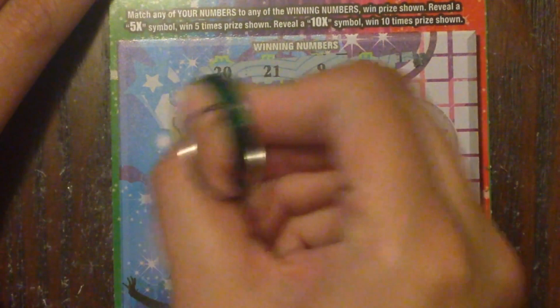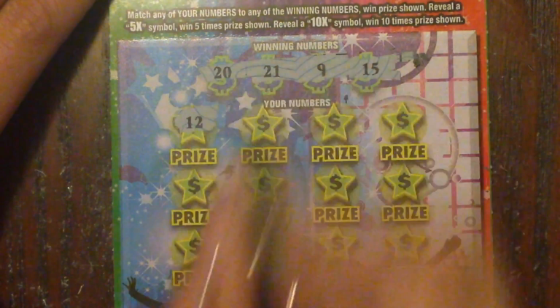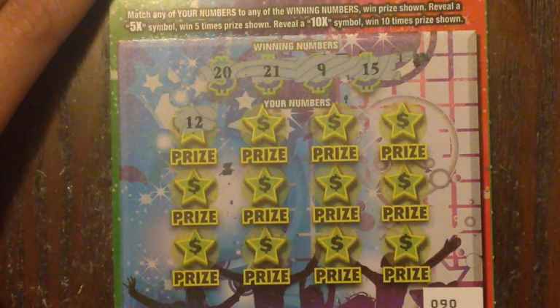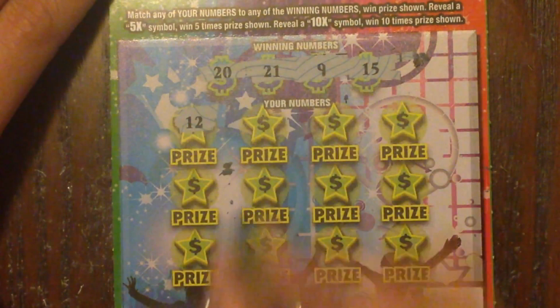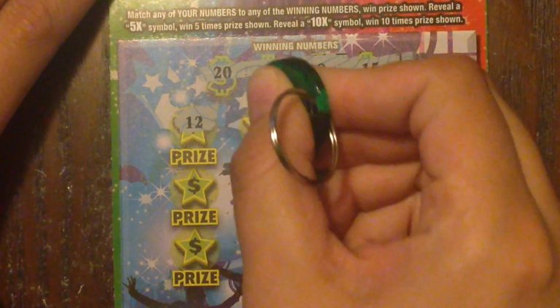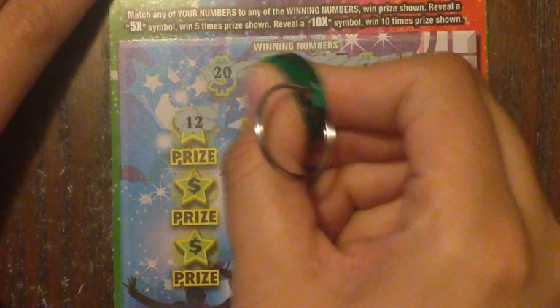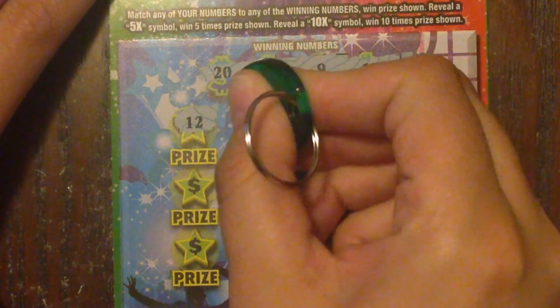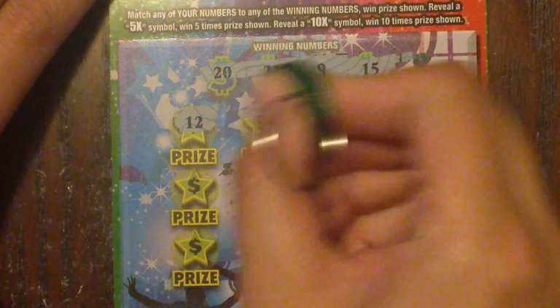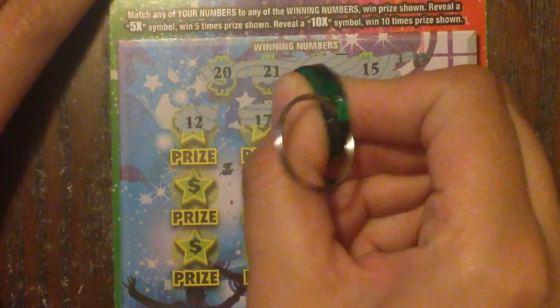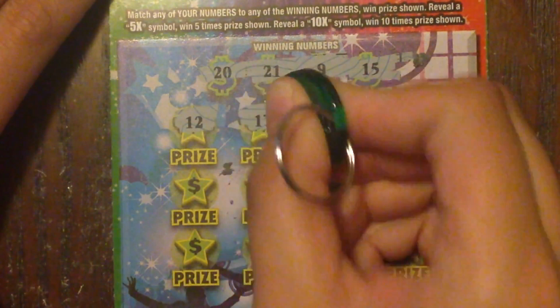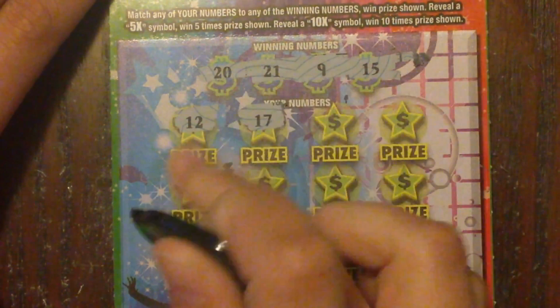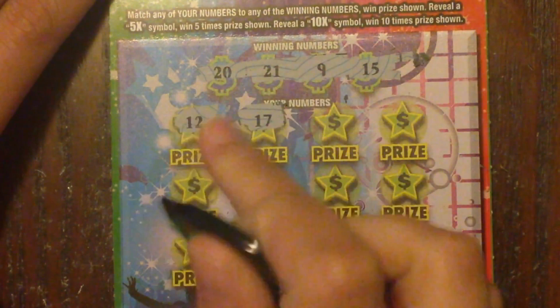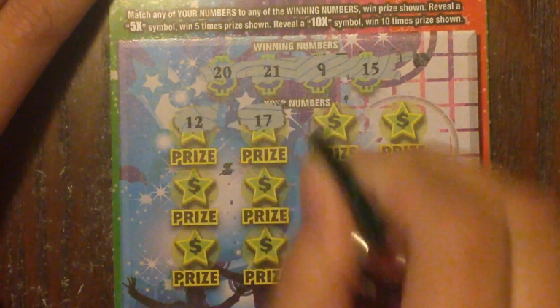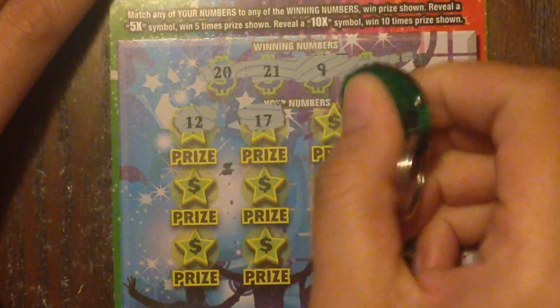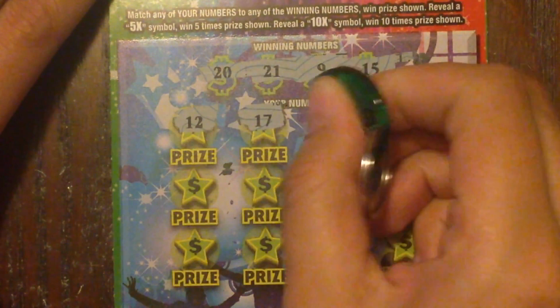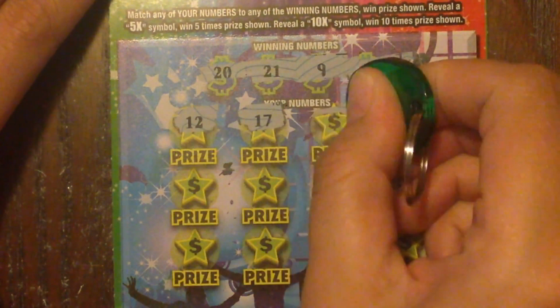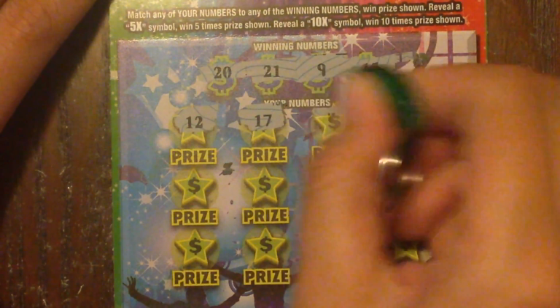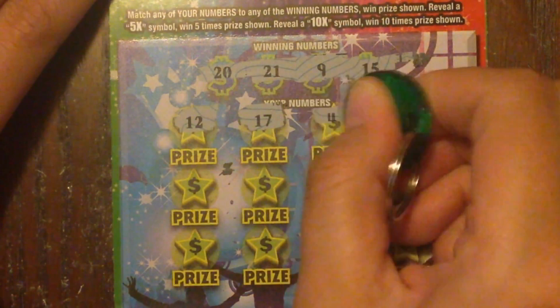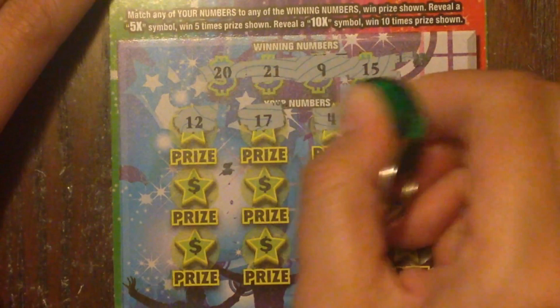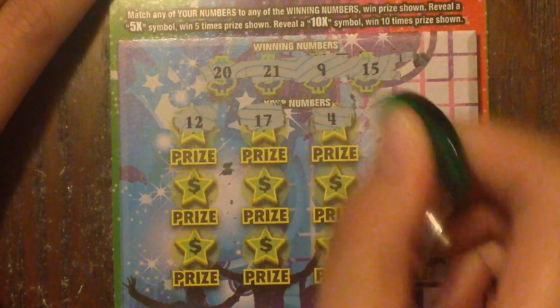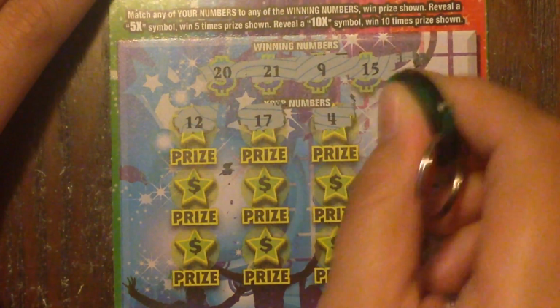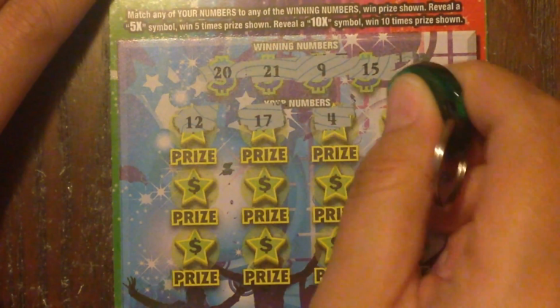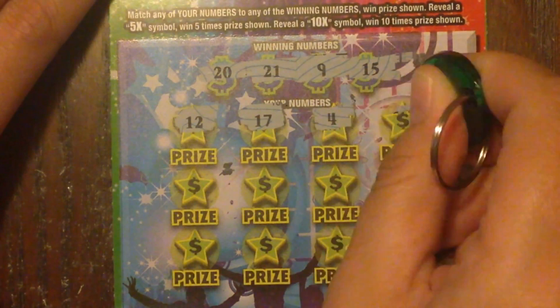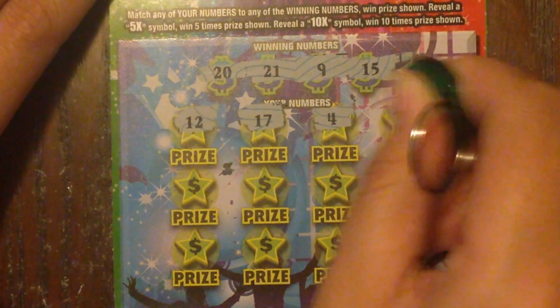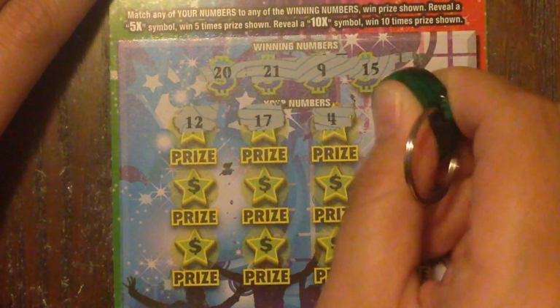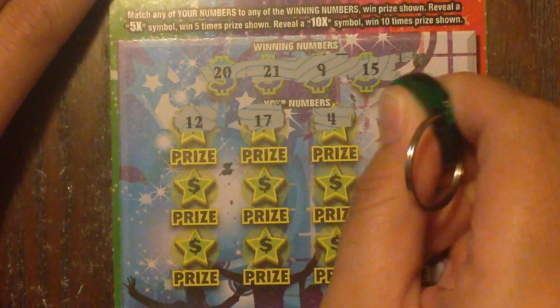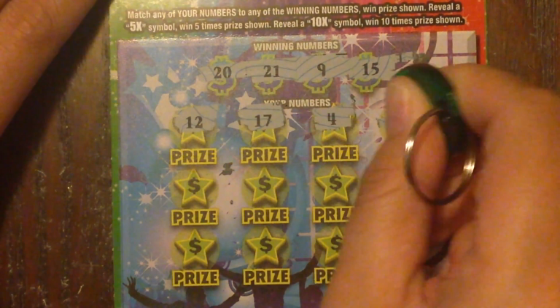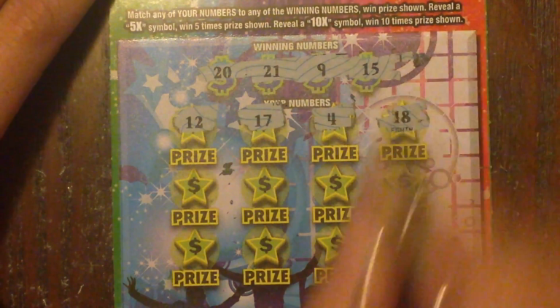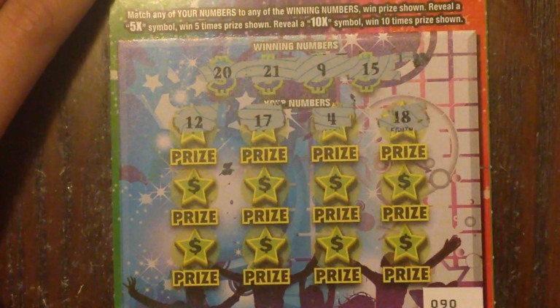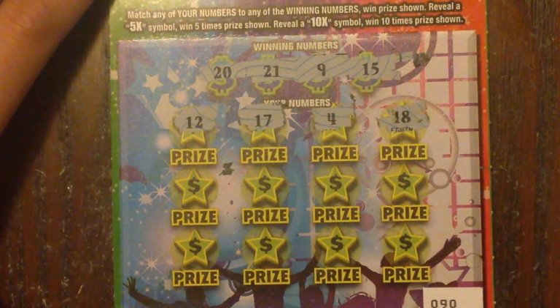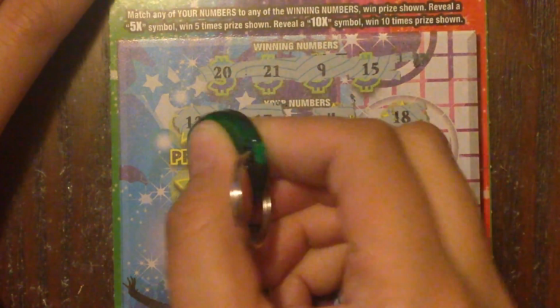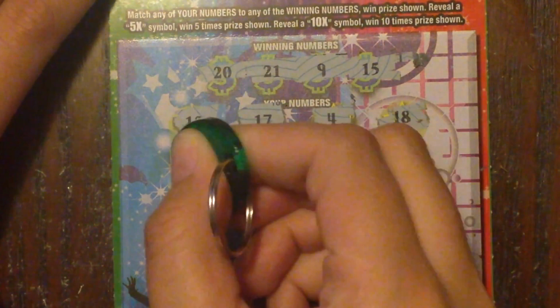We got 12 — it should have been reversed so we could have 21 and have a winner, but it's still early. We could still find a winner.